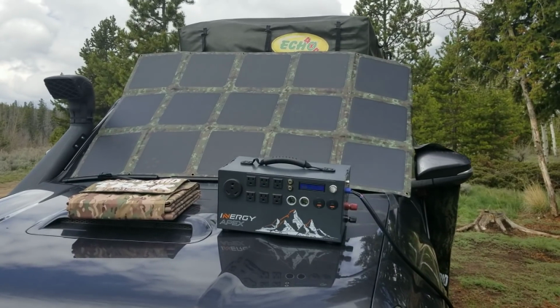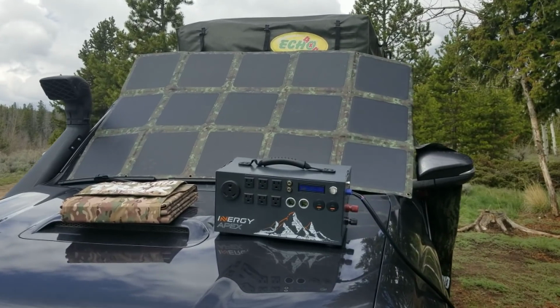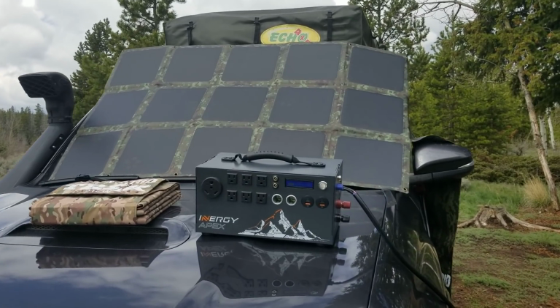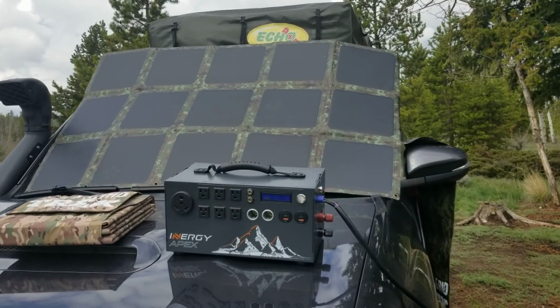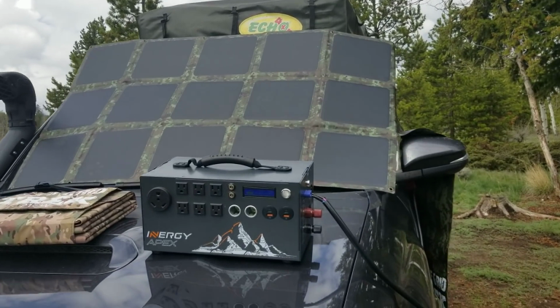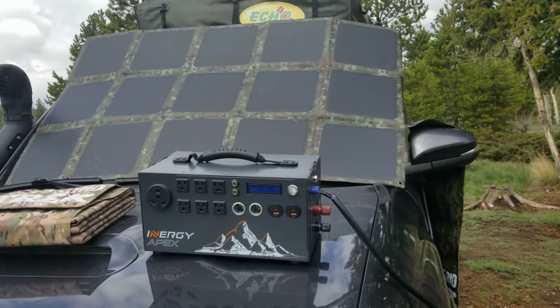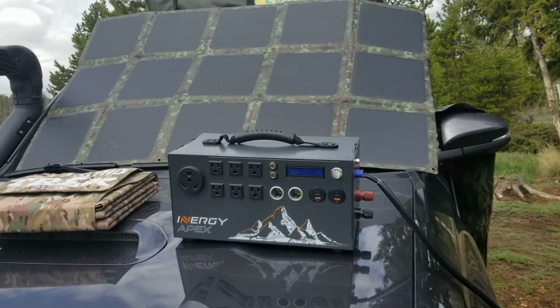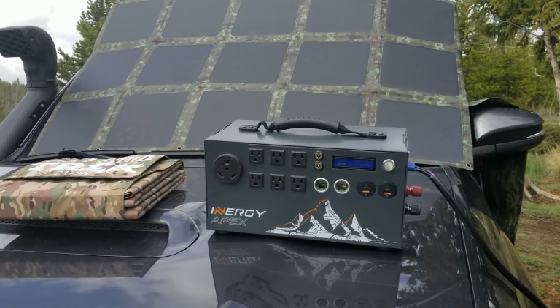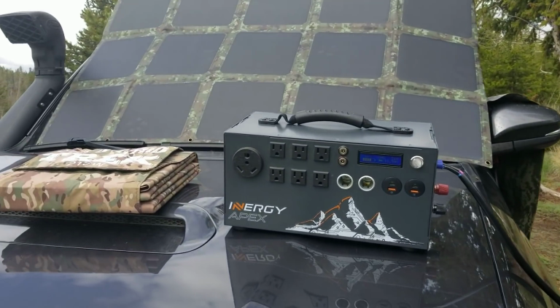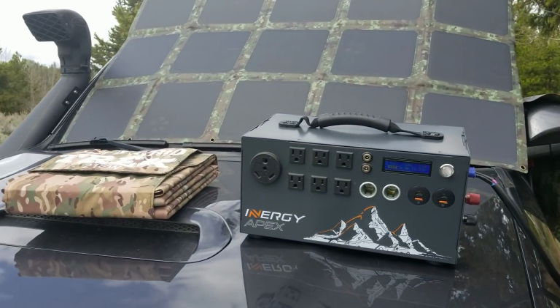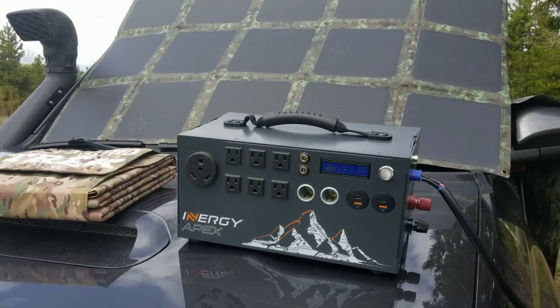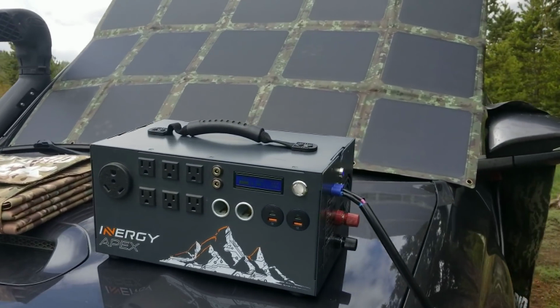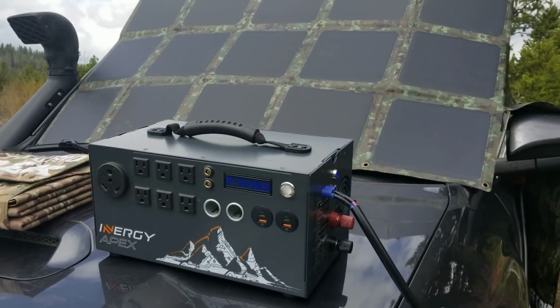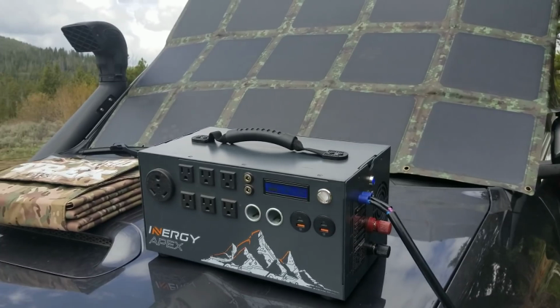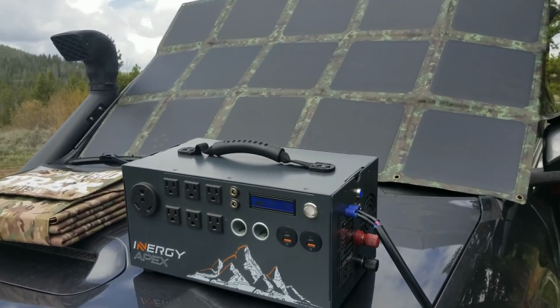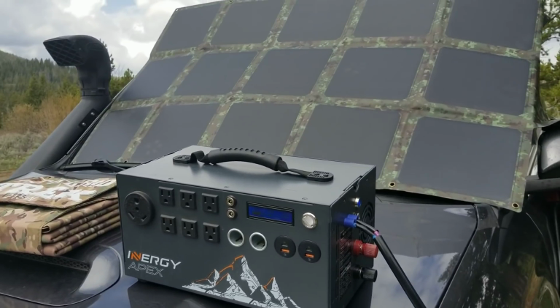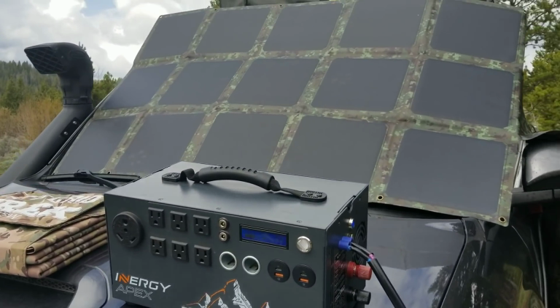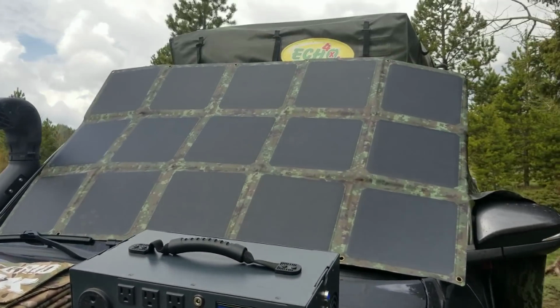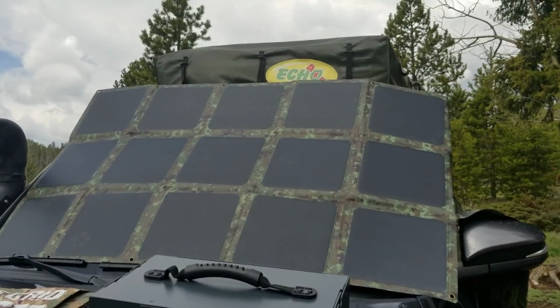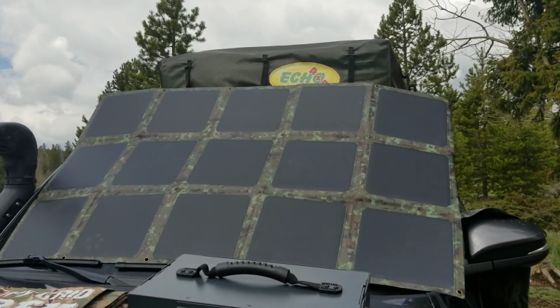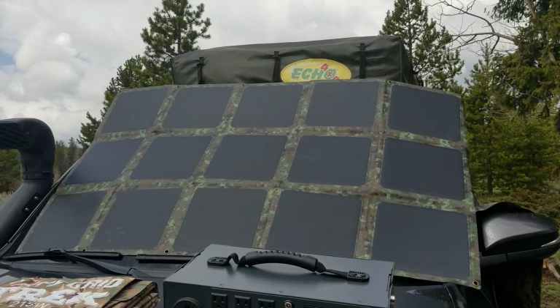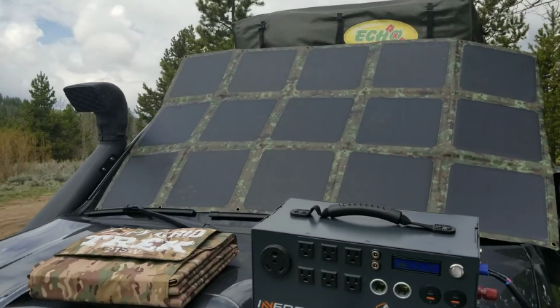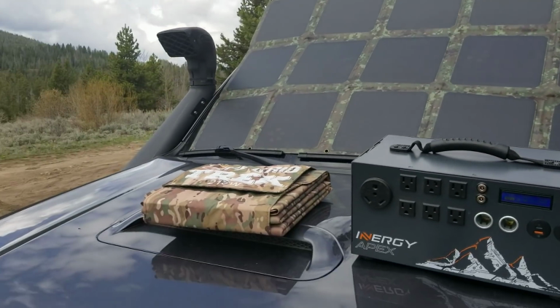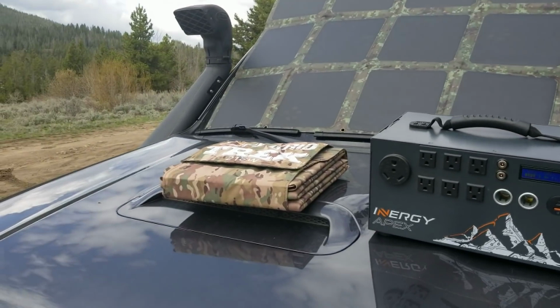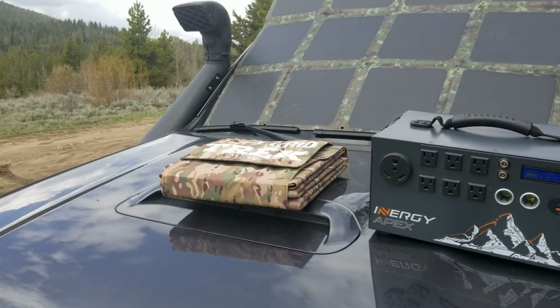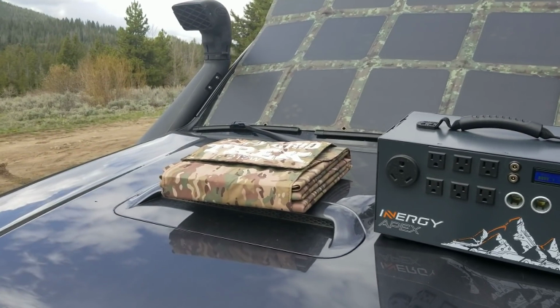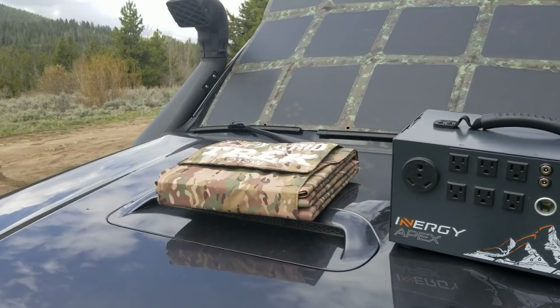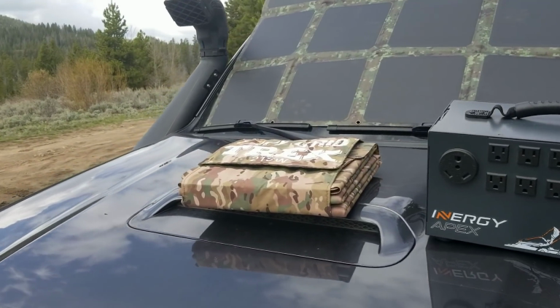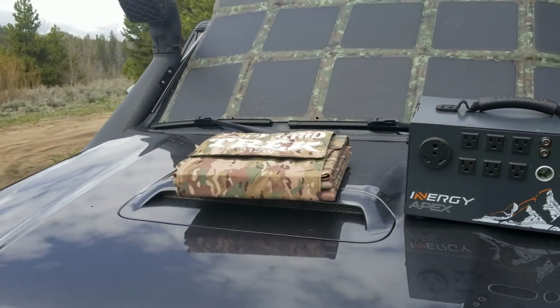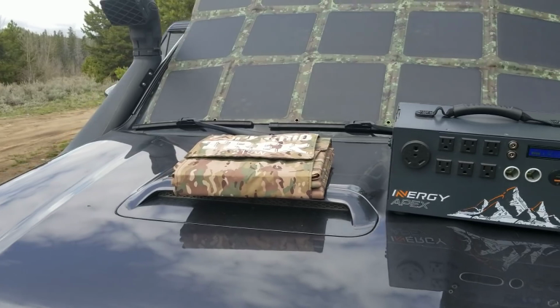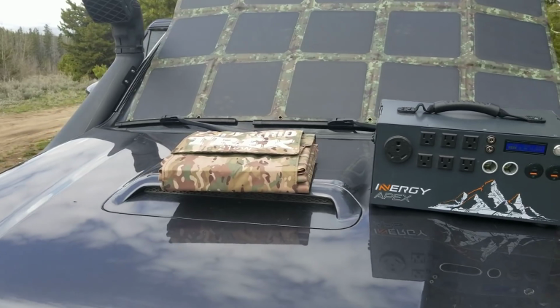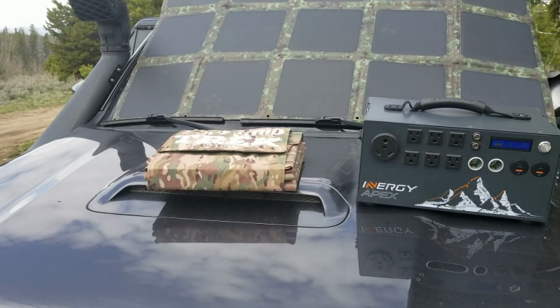Ran a quick test this morning charging the Apex generator with our 215 watt solar blanket. You can see it deployed on the windshield, and you can see it in the multicam style on the hood as well.